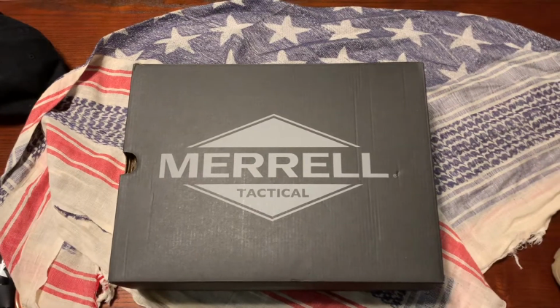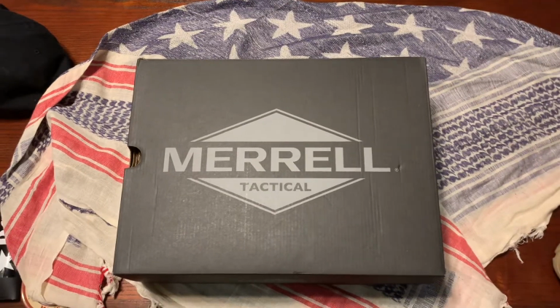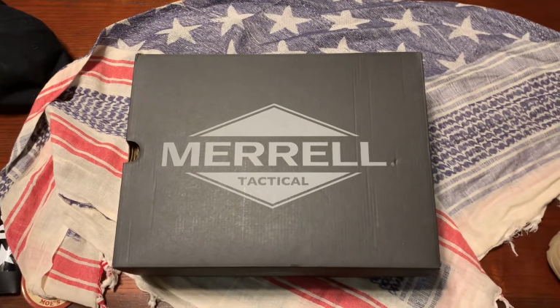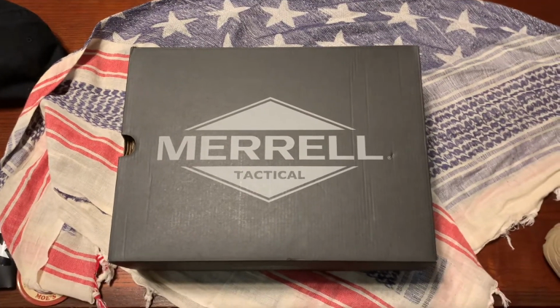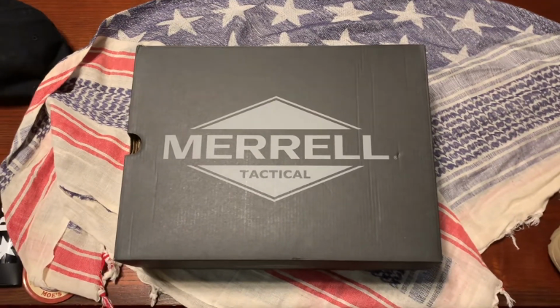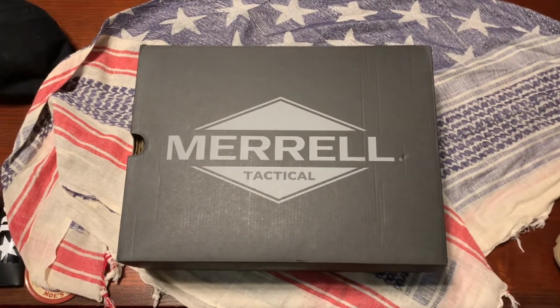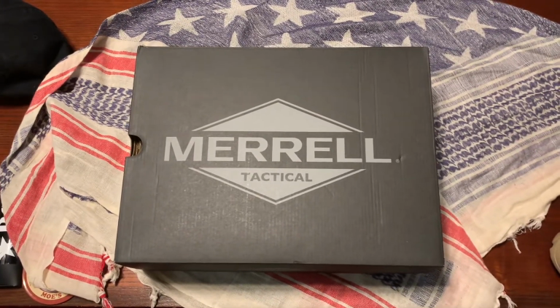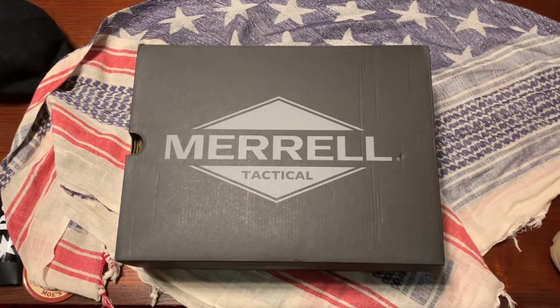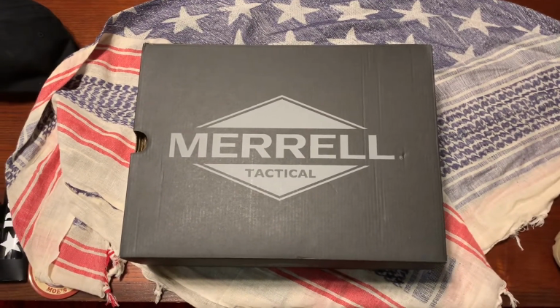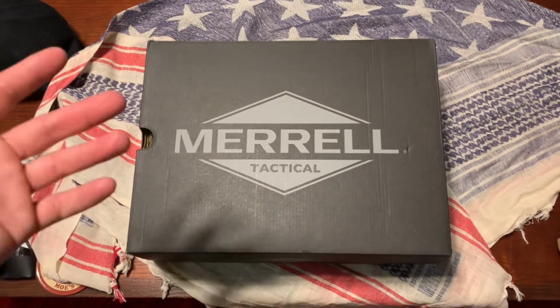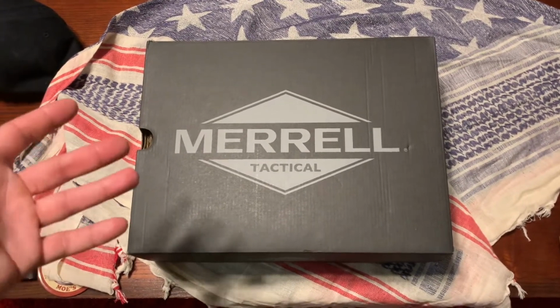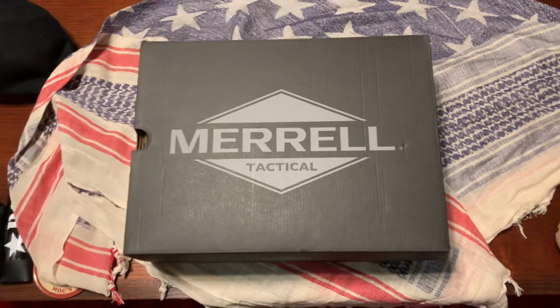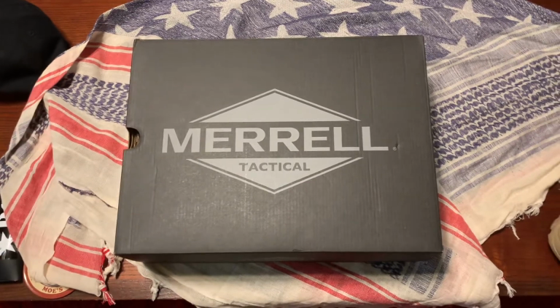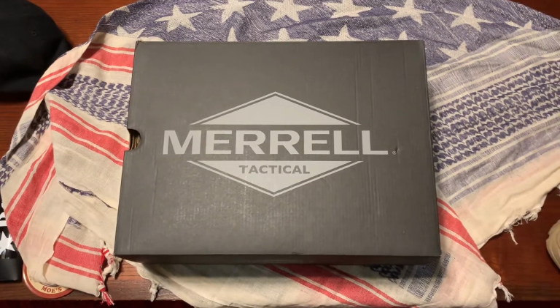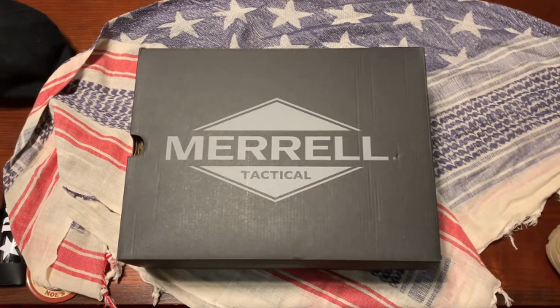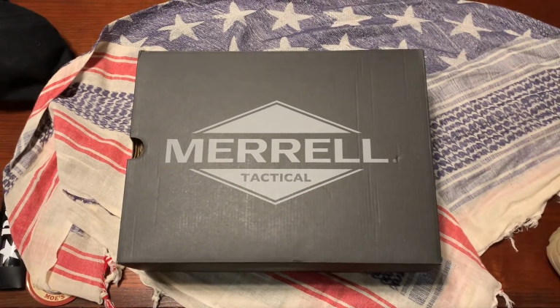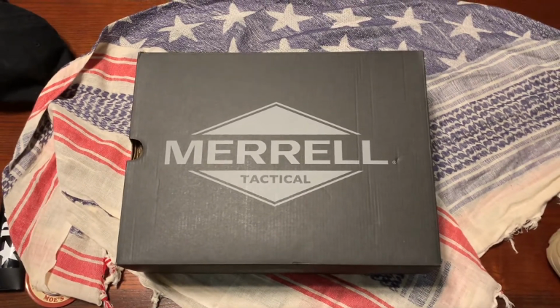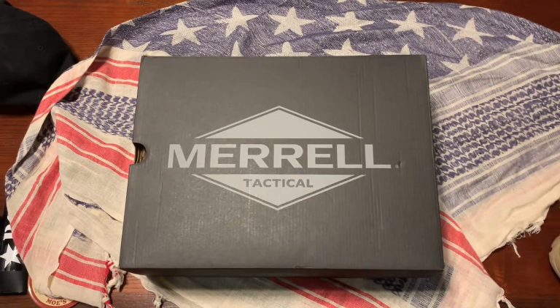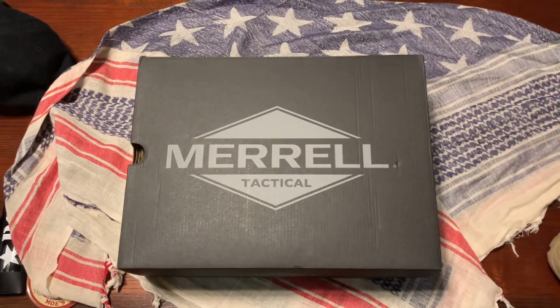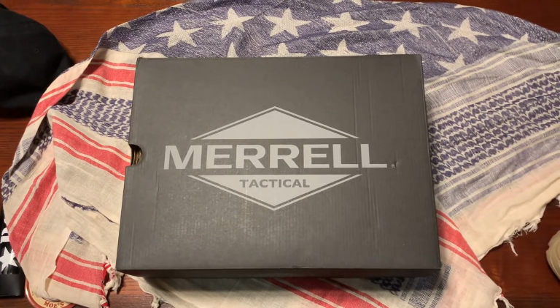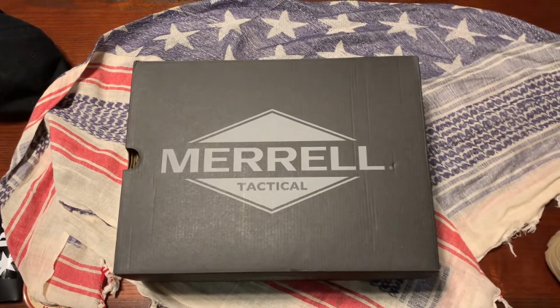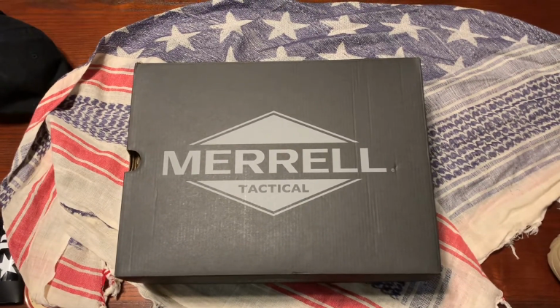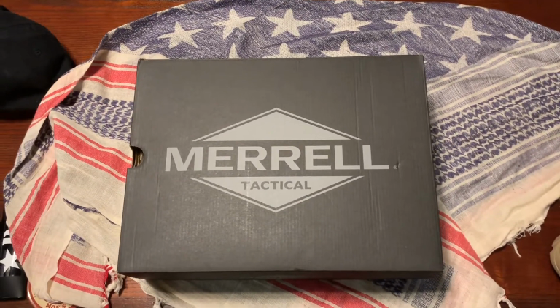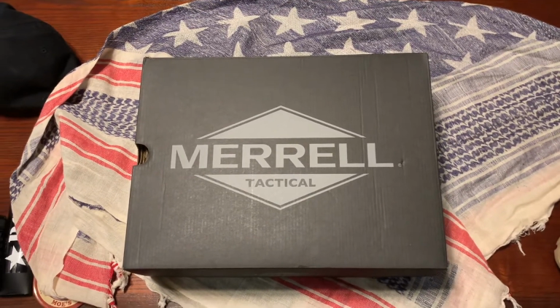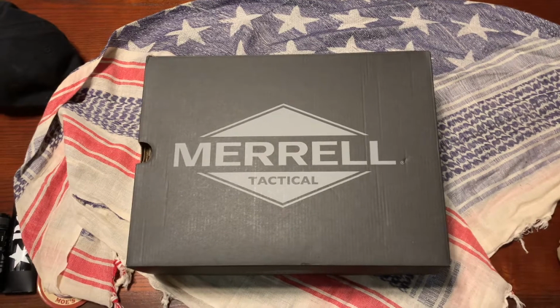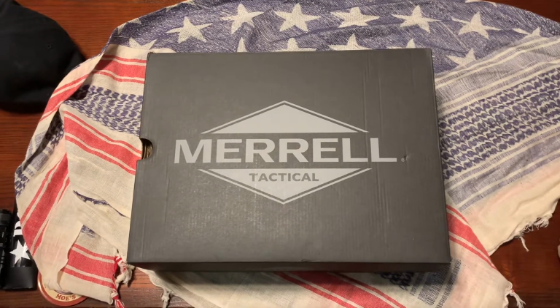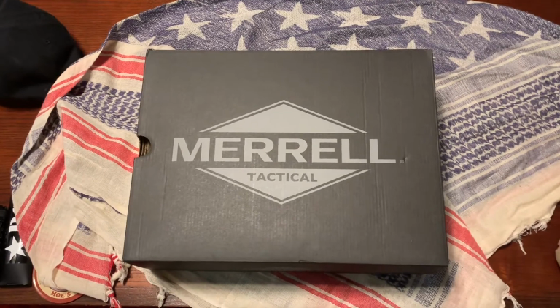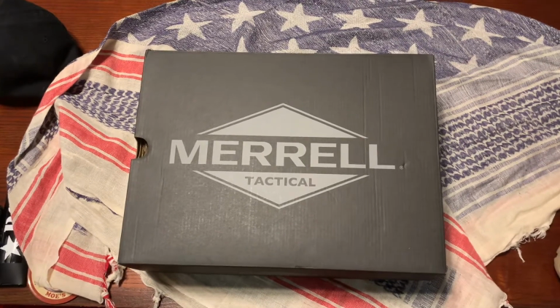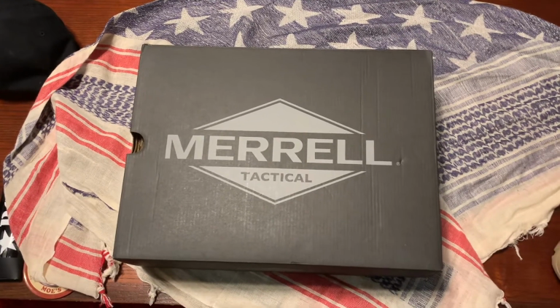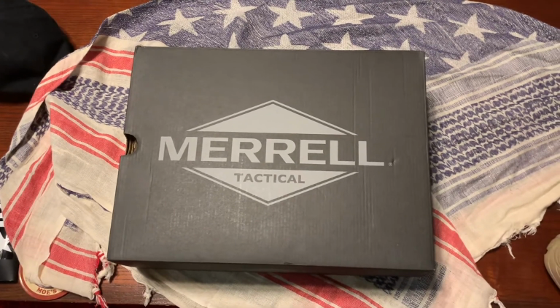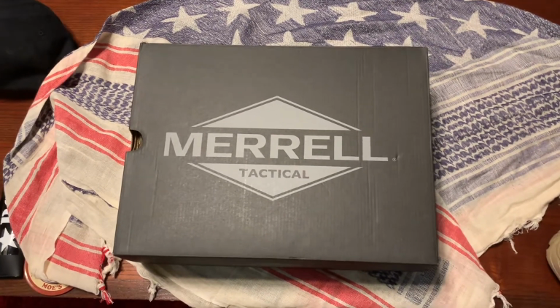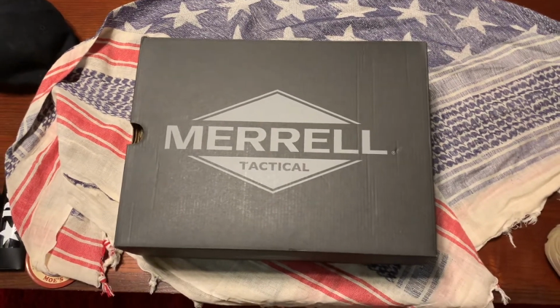Alrighty, welcome to a quick and crappy video from yours truly, SlyfyReb. Haven't made a video in a while — in case anyone hasn't noticed, I don't exactly take my channel seriously. But, here we go.